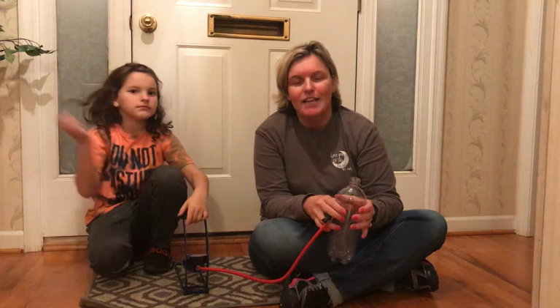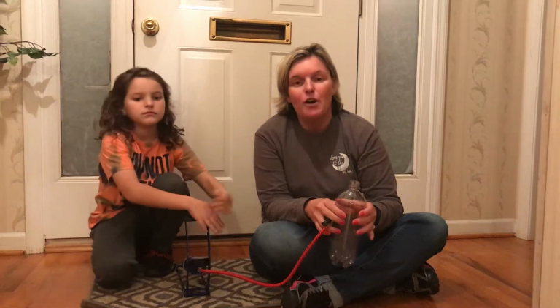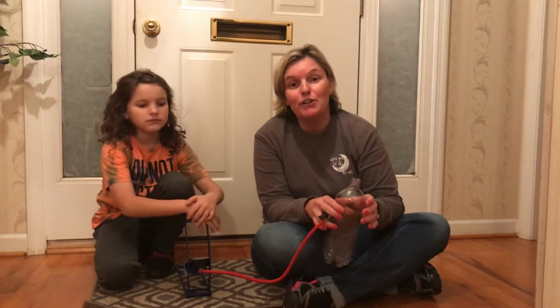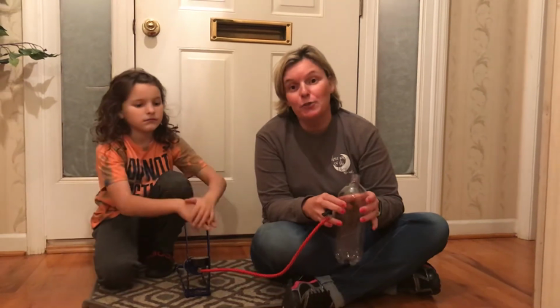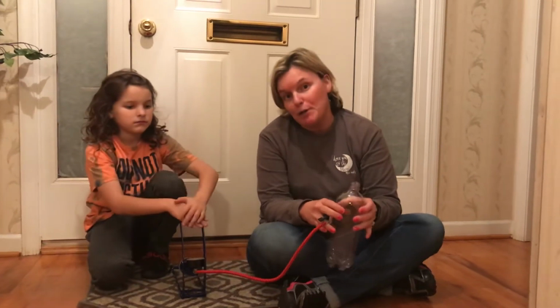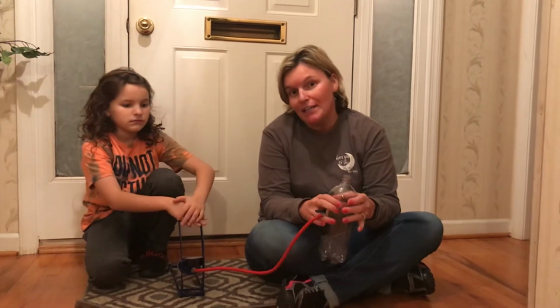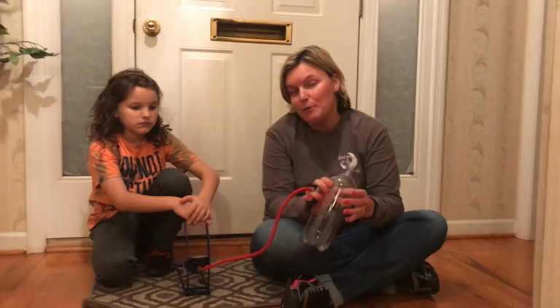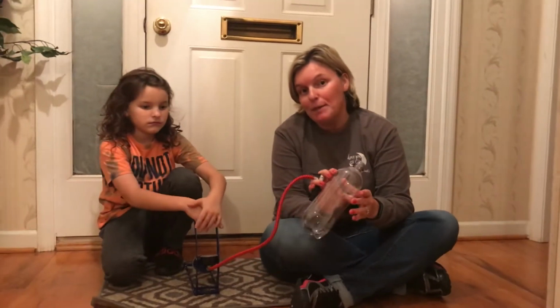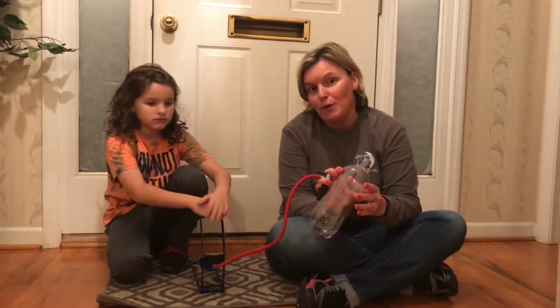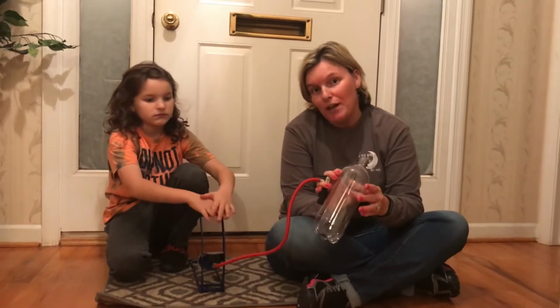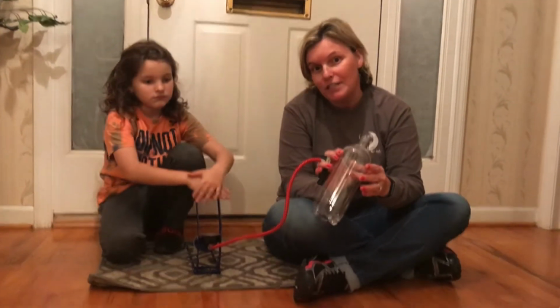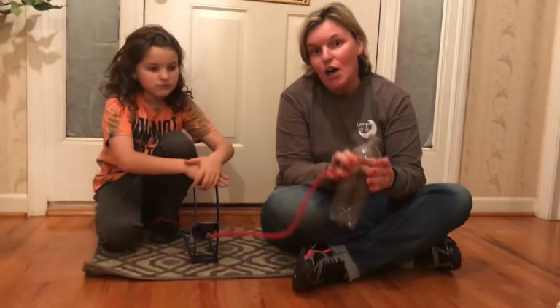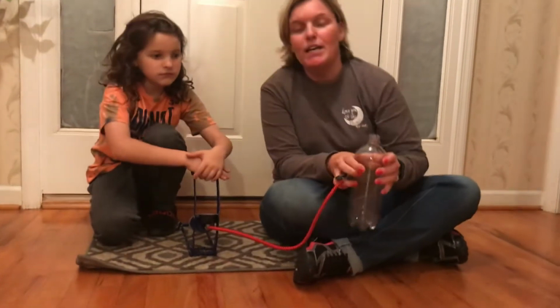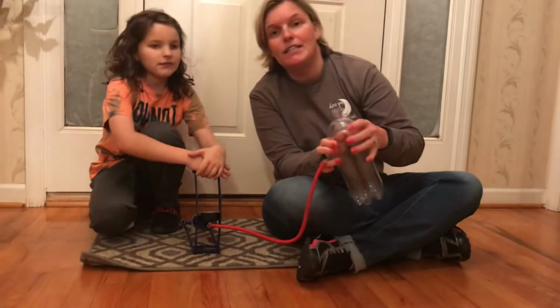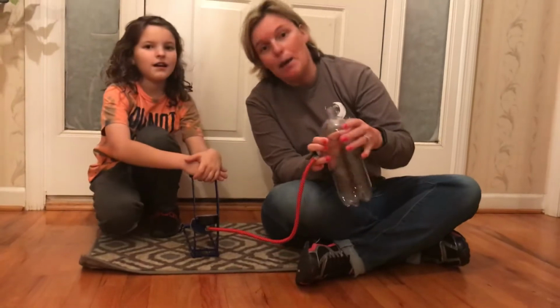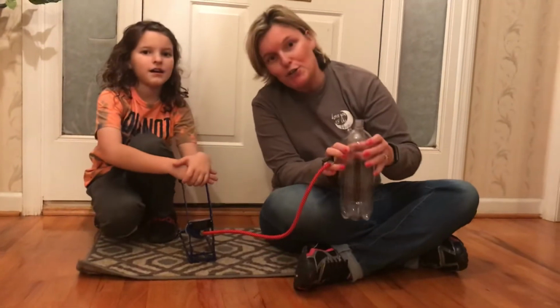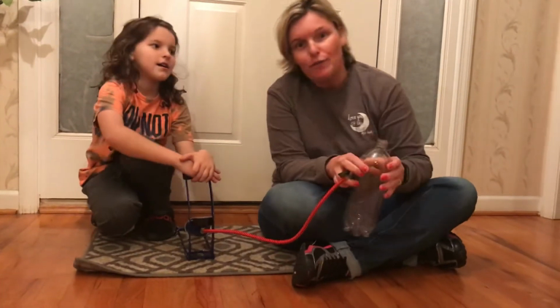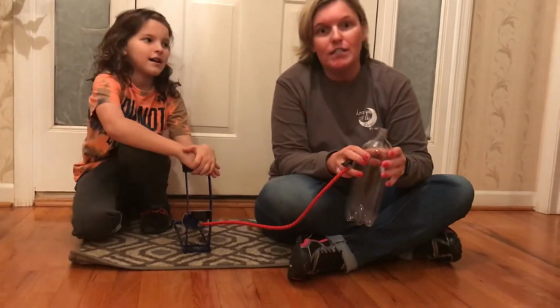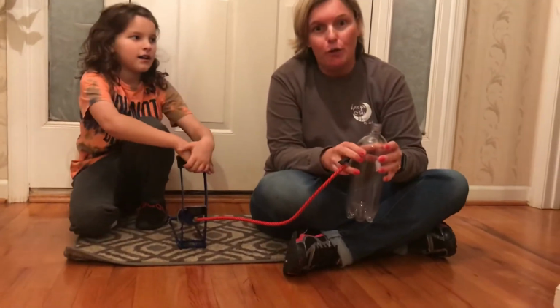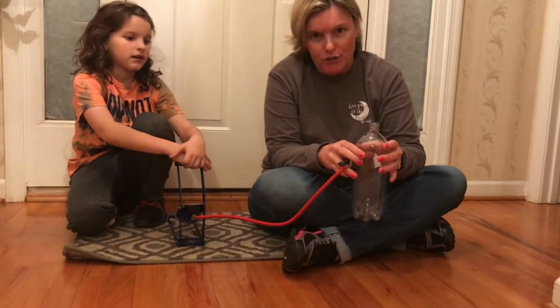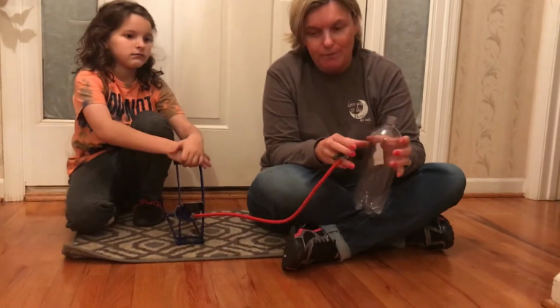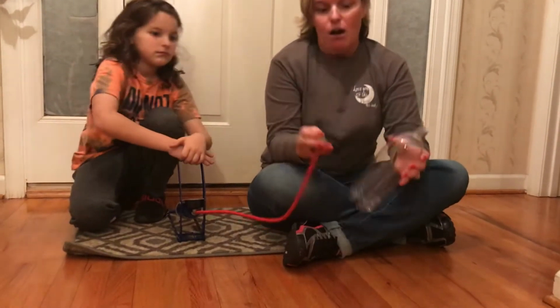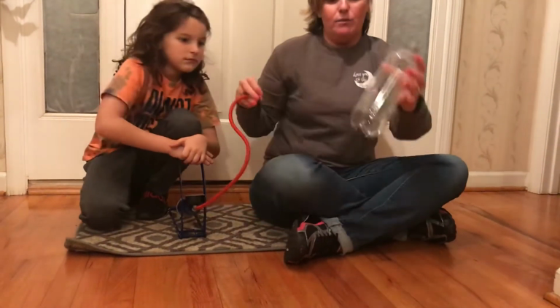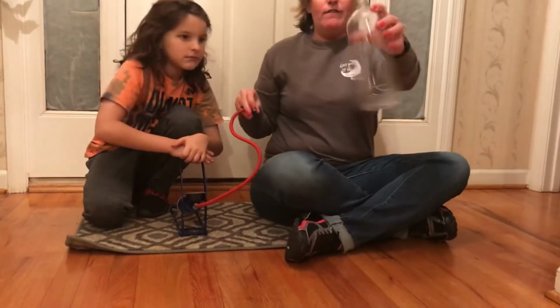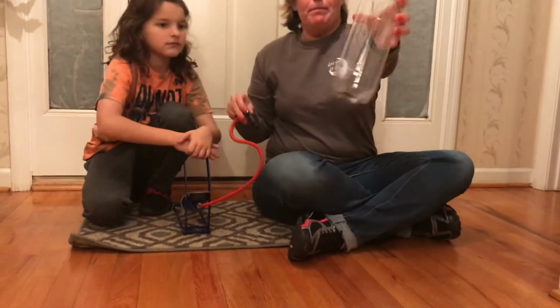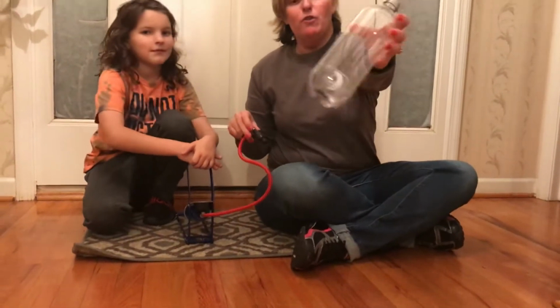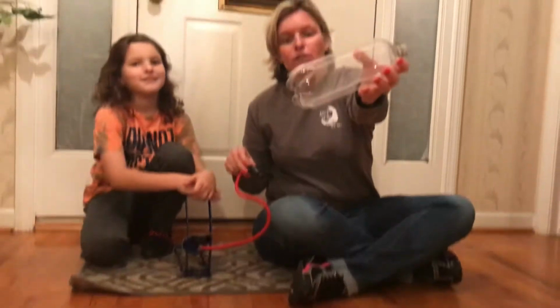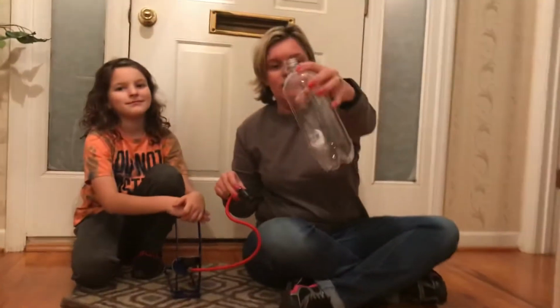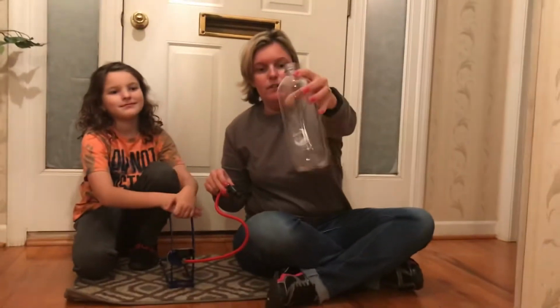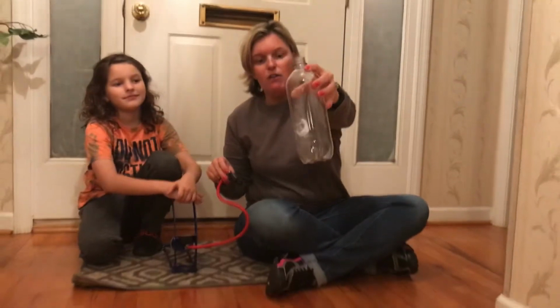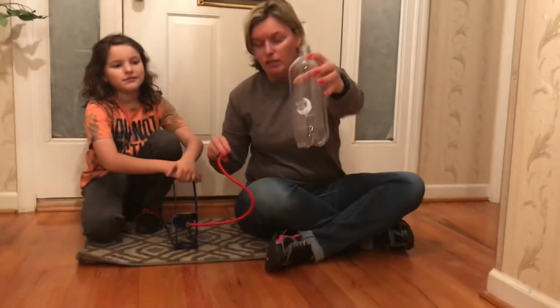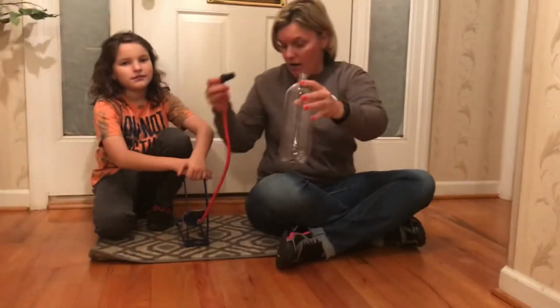We're going to do a little experiment to help you remember what the weather is like with high pressure versus low pressure. We have a bottle with a little bit of alcohol in the bottom.